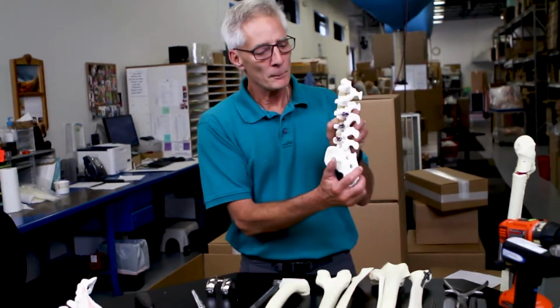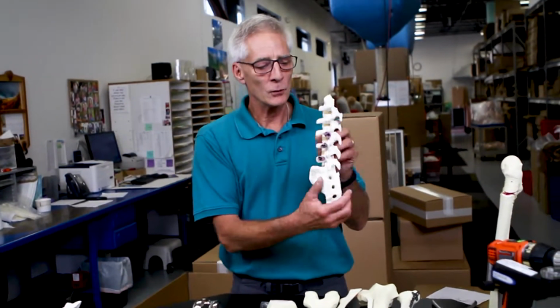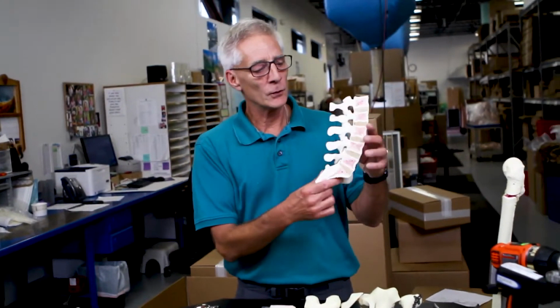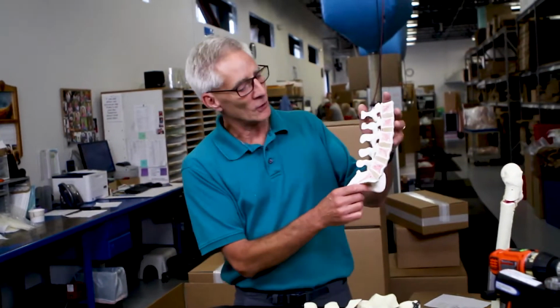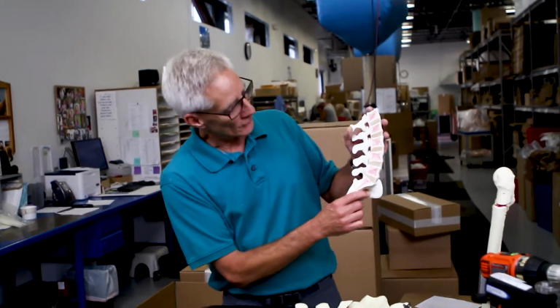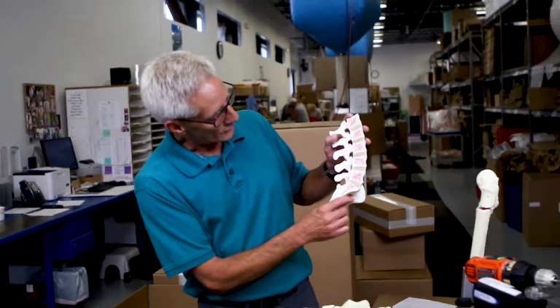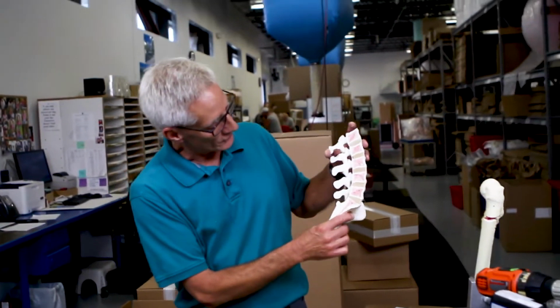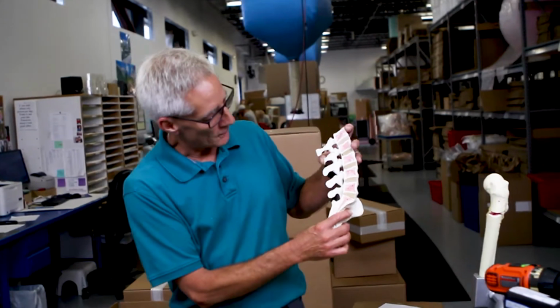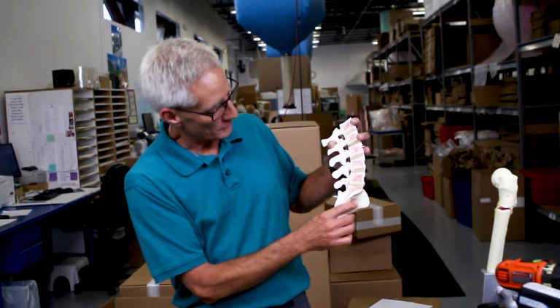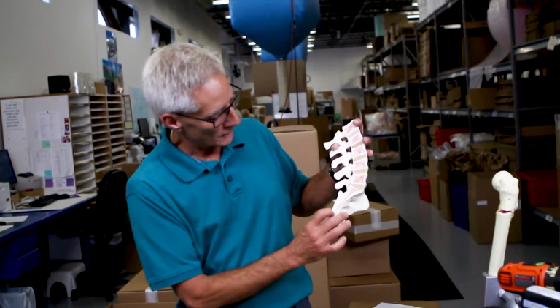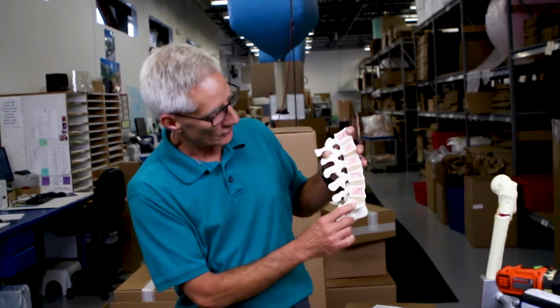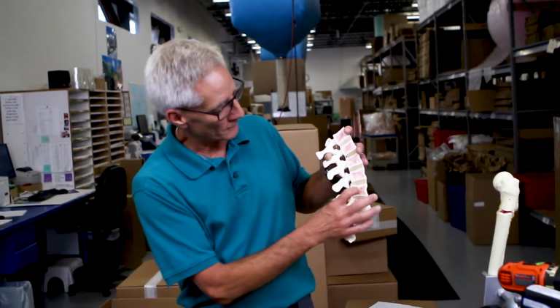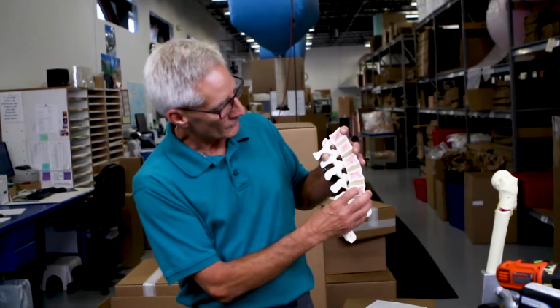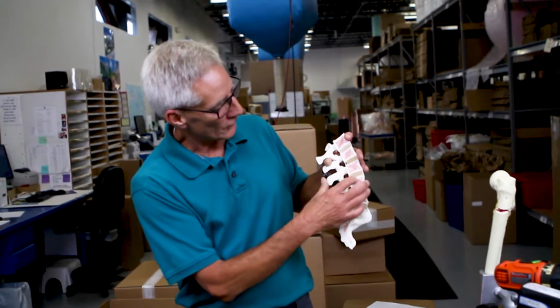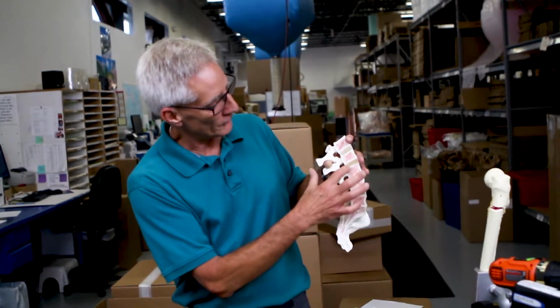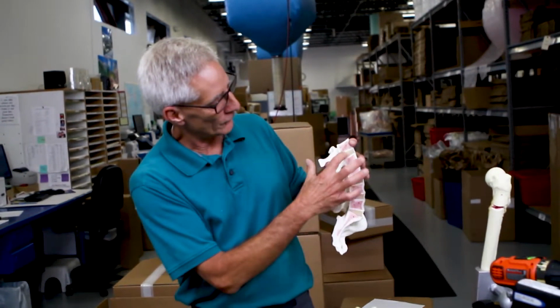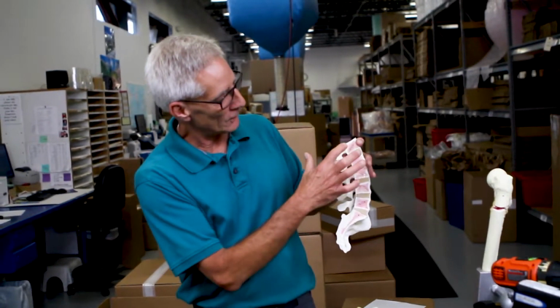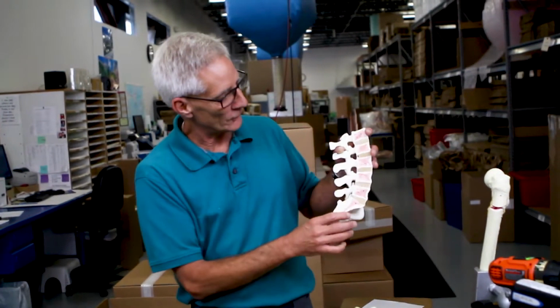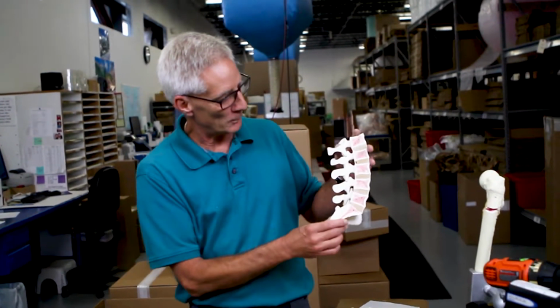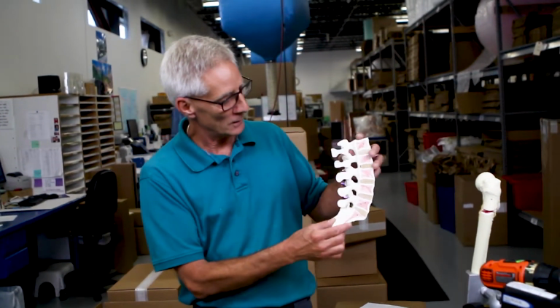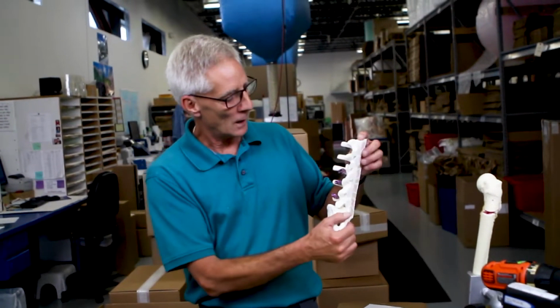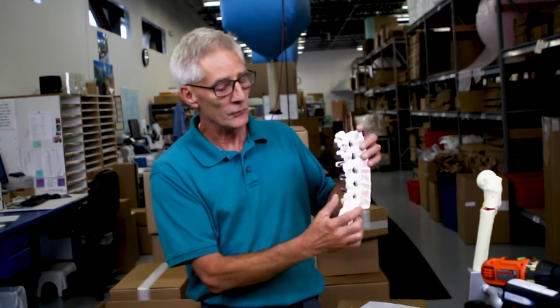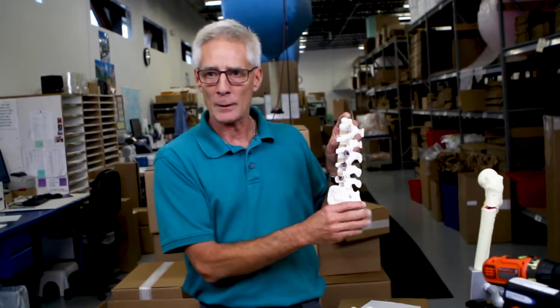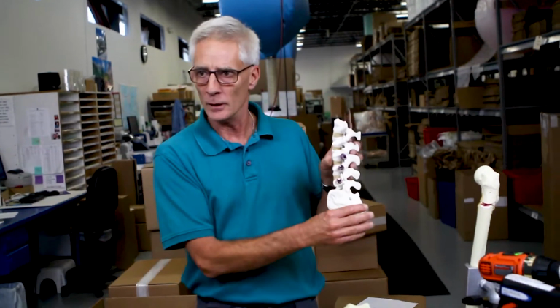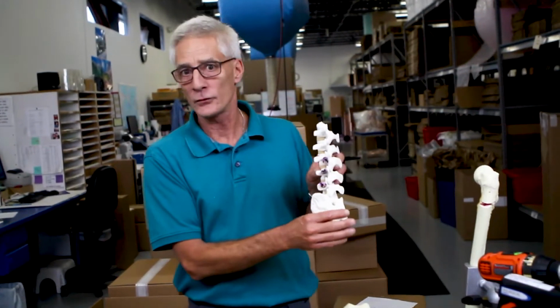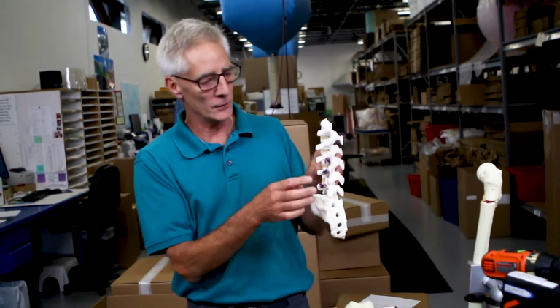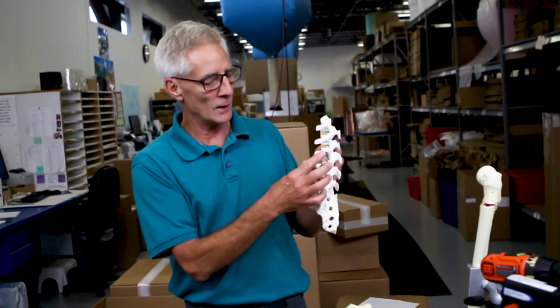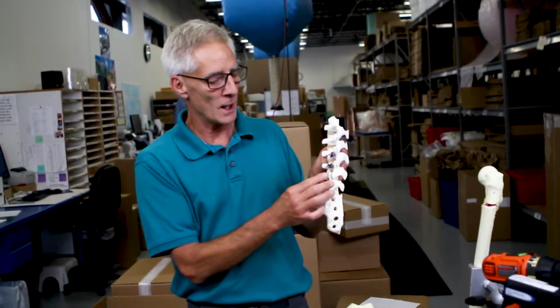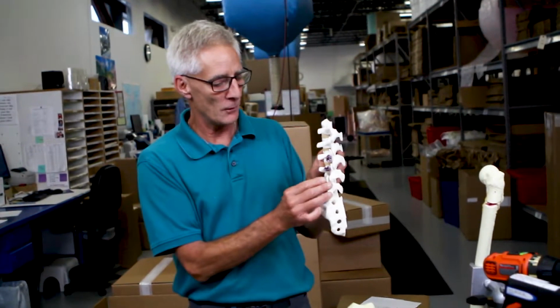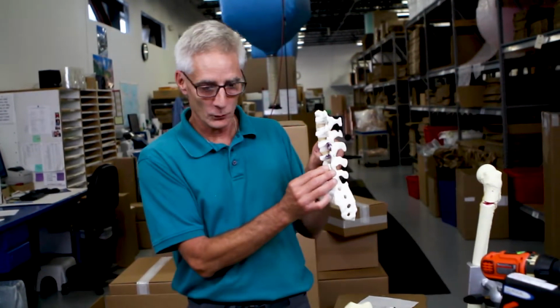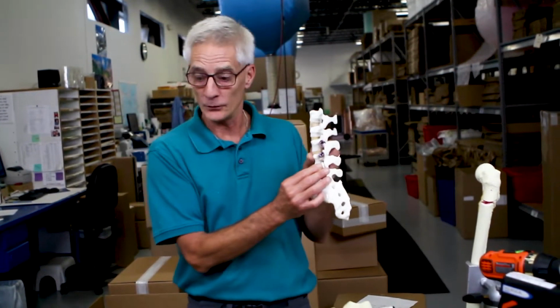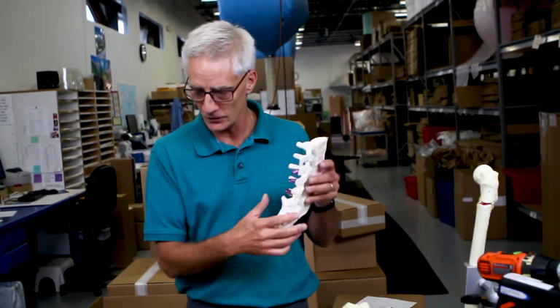It's also useful for doing pedicle screws. As you can see in this cross section of the lumbar spine, you can see the cancellous material throughout each vertebral body. This is absolutely a must if you're going to do any type of pedicle screw fixation.